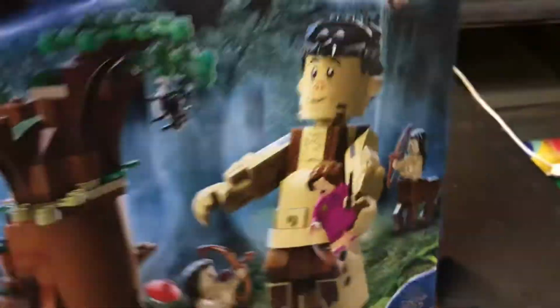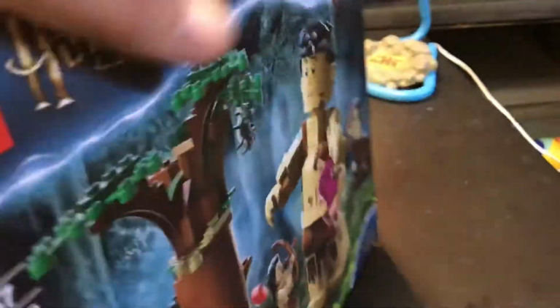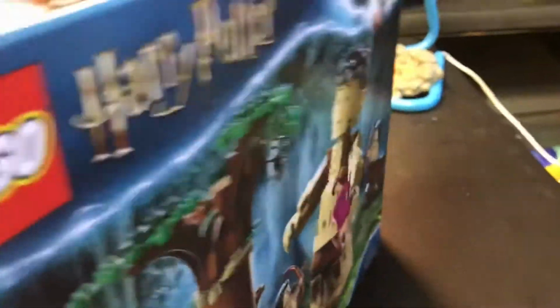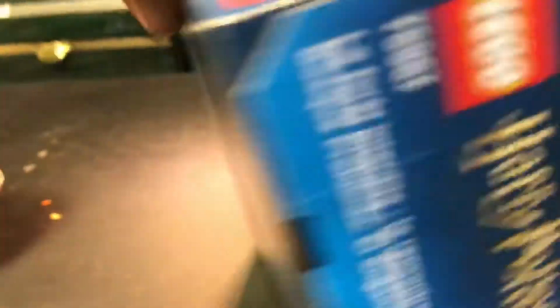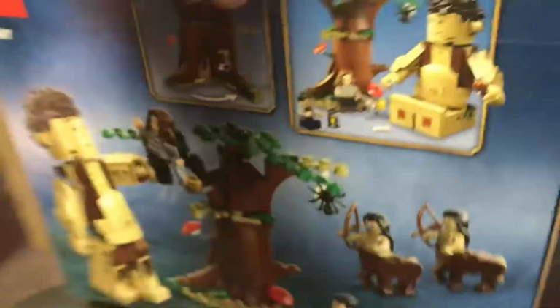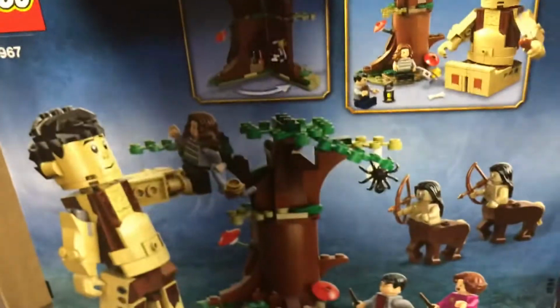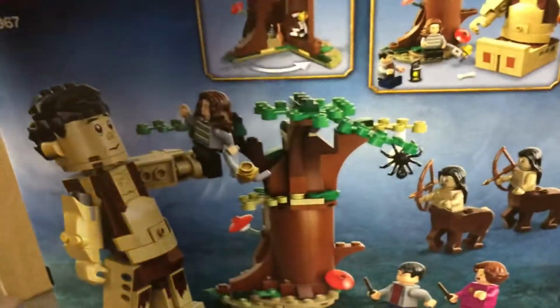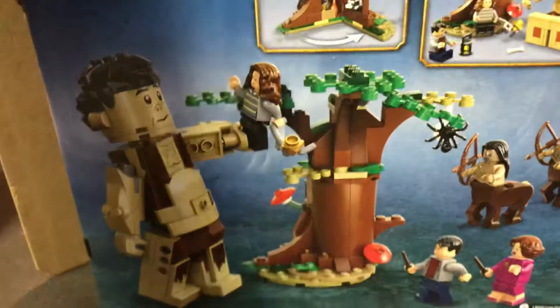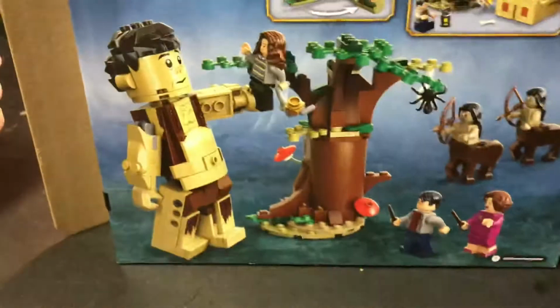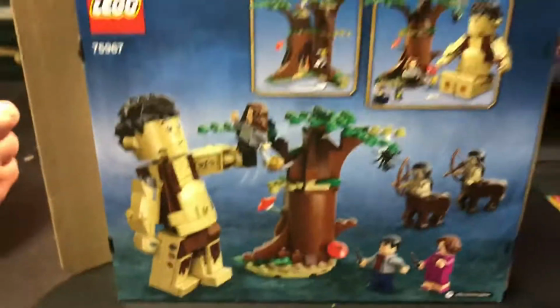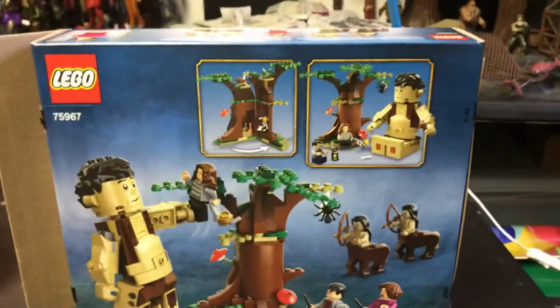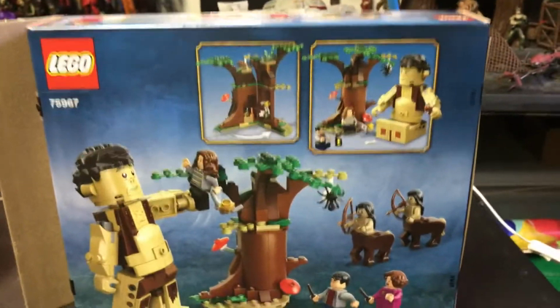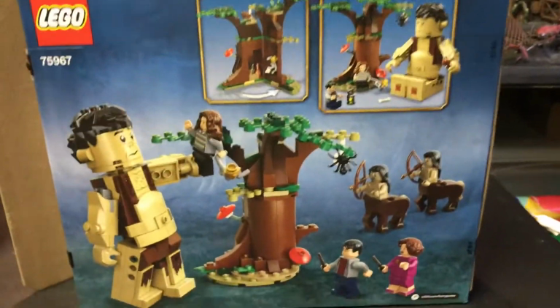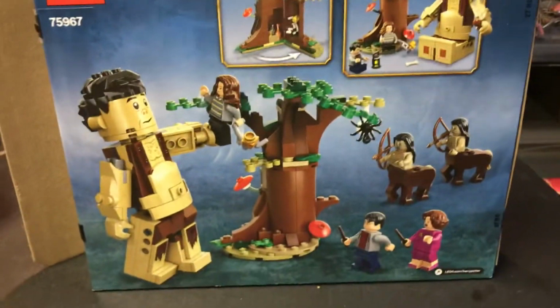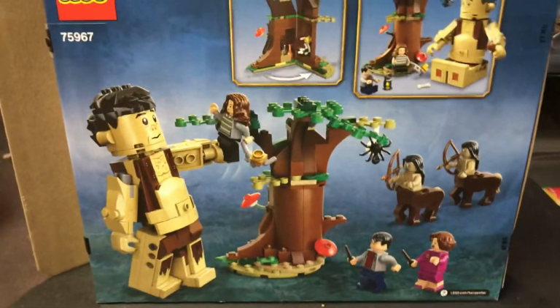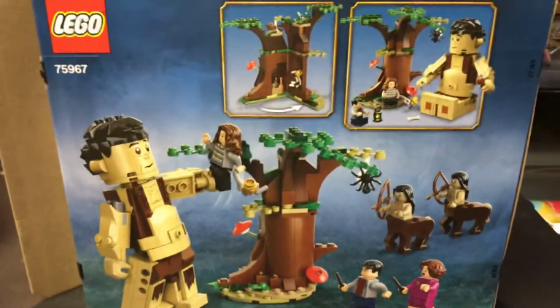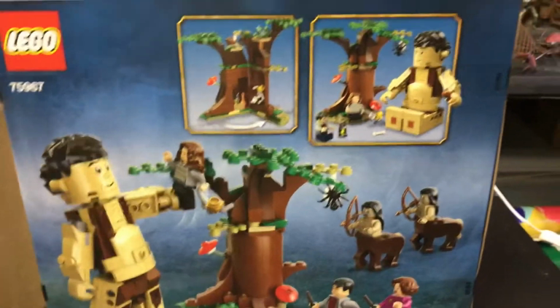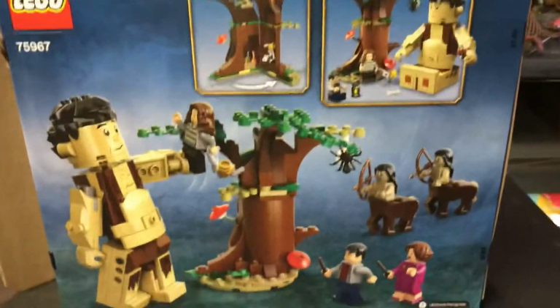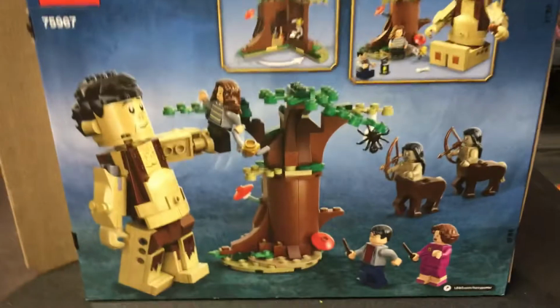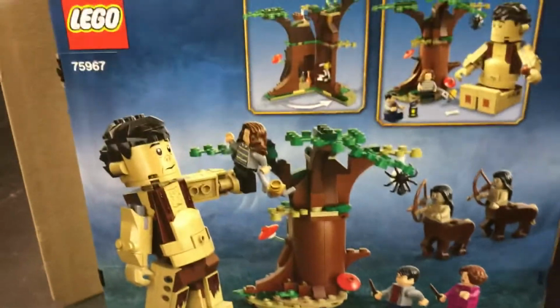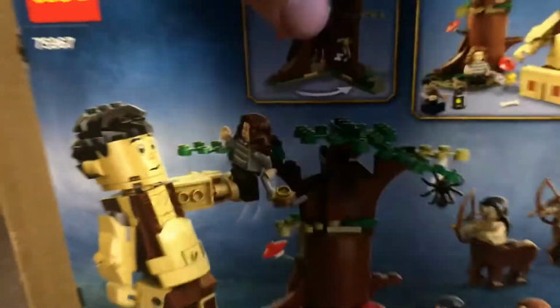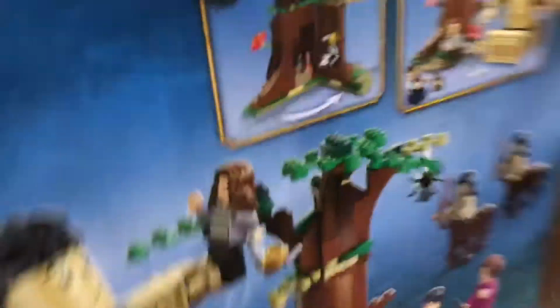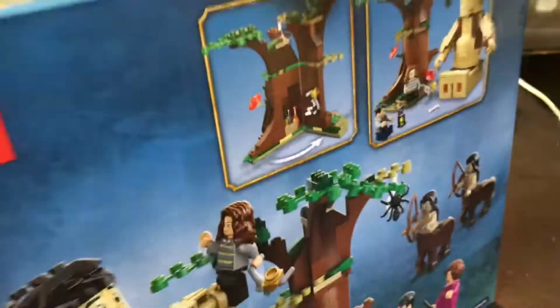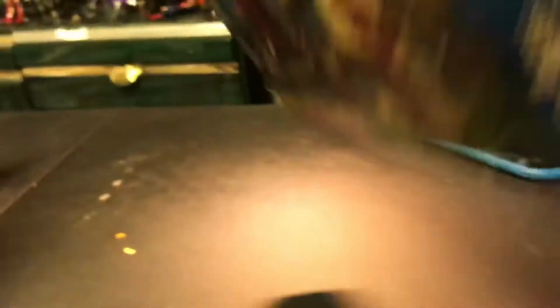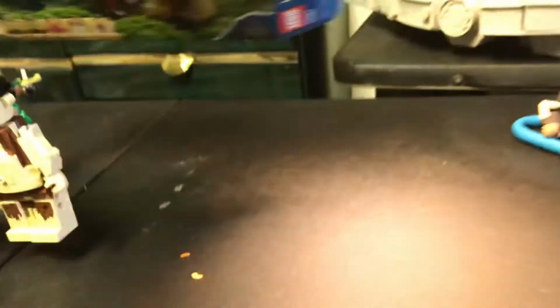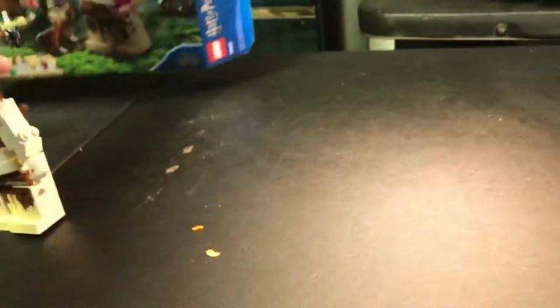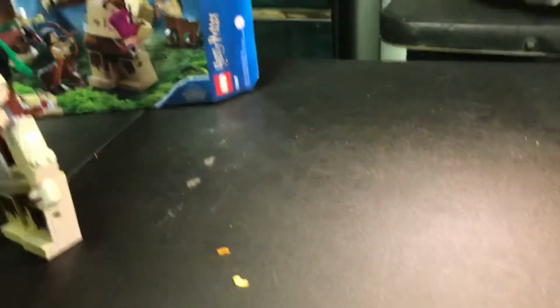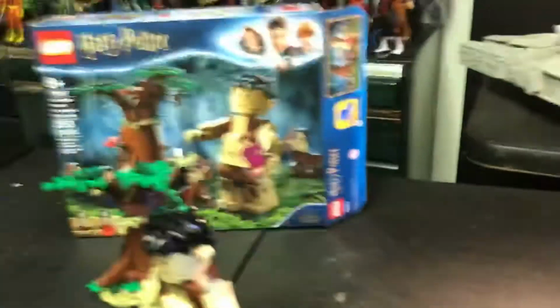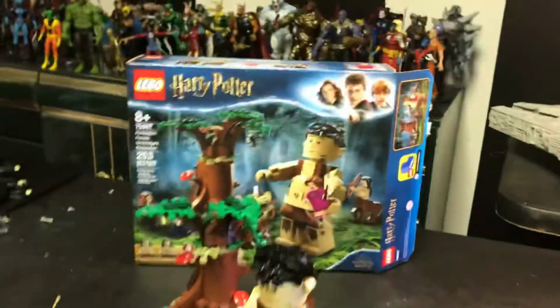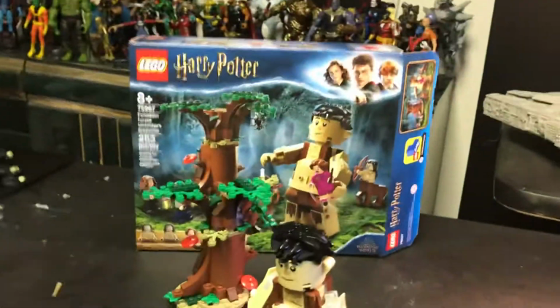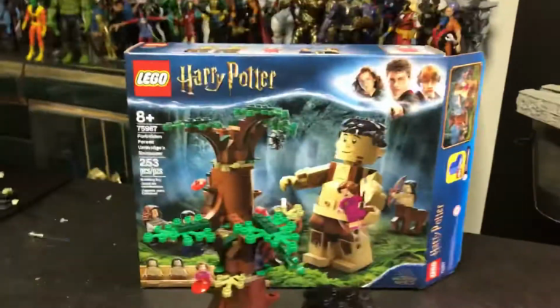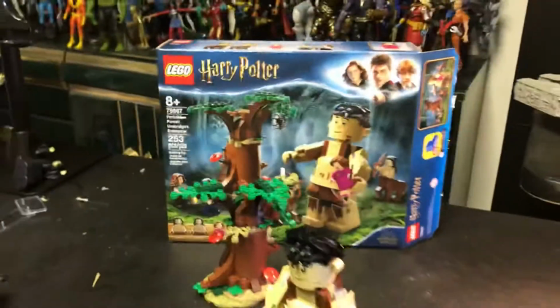We'll turn around and give you a shot of the back. Nice looking little set here. Nothing too huge in this, but I think they did it just about right. Definitely a nice piece, addition to the Harry Potter collection.